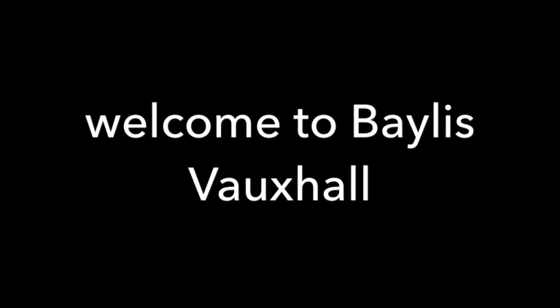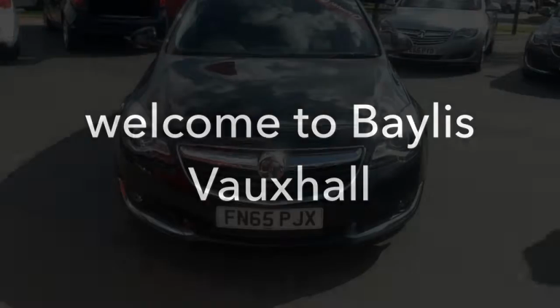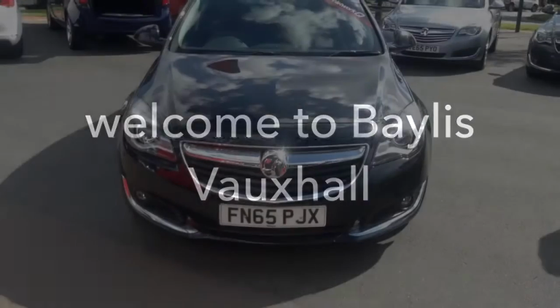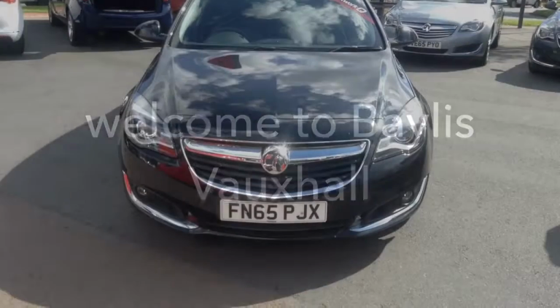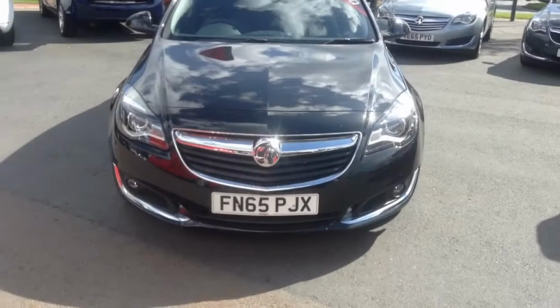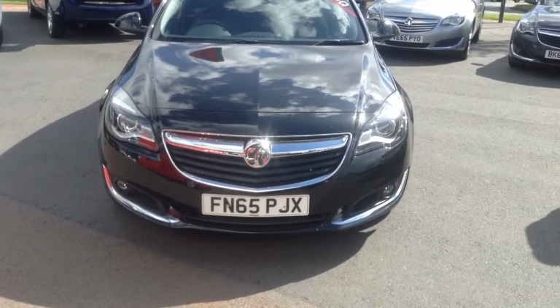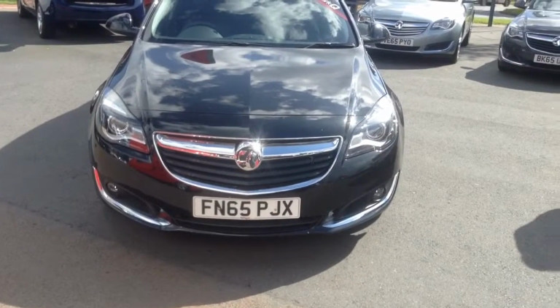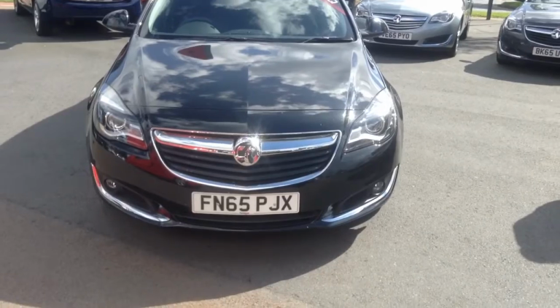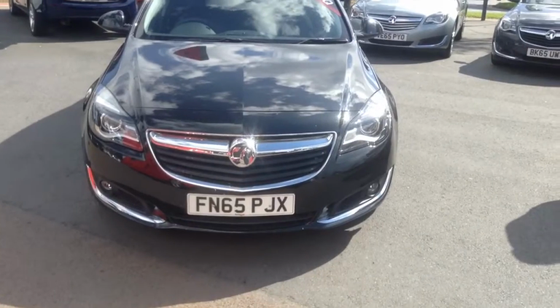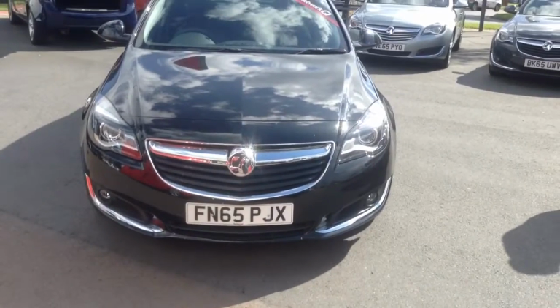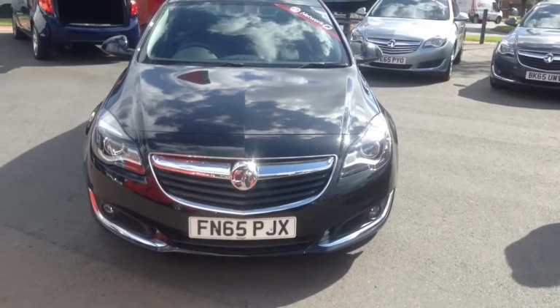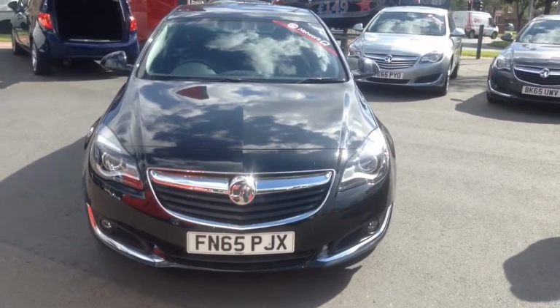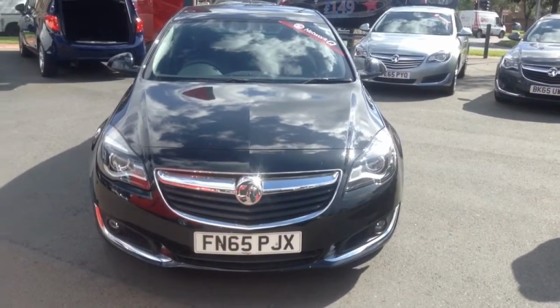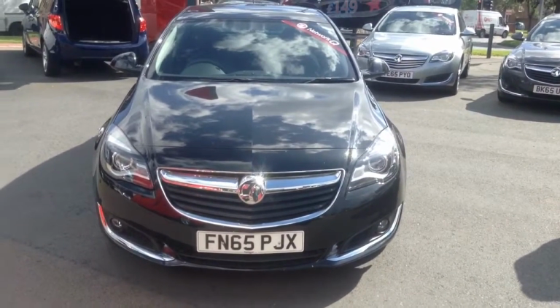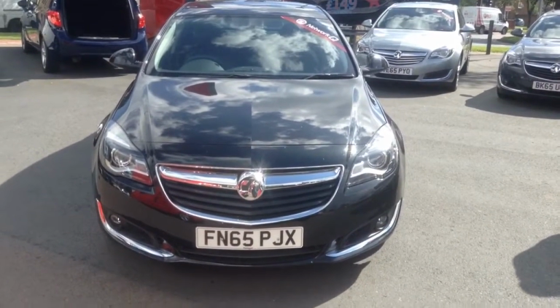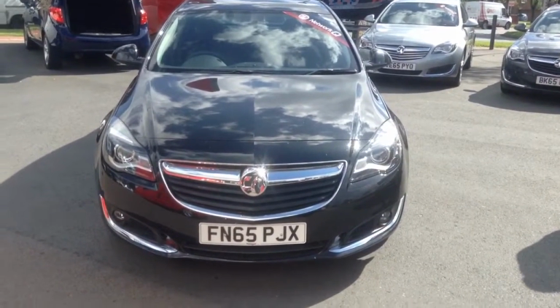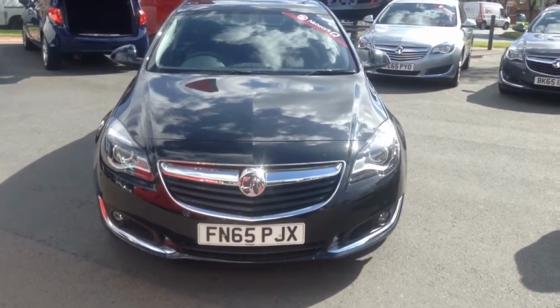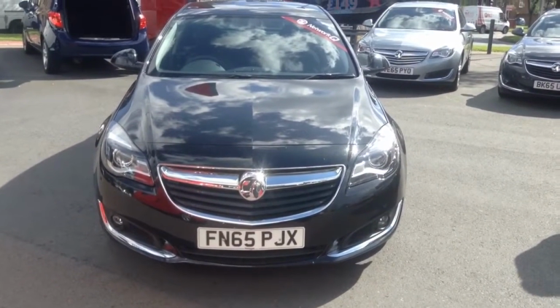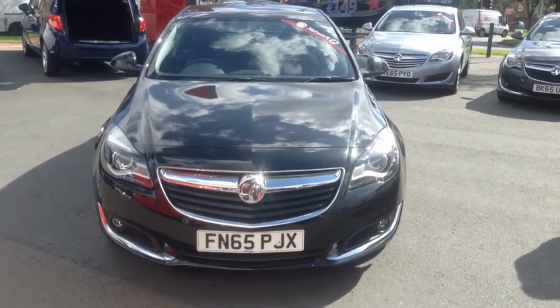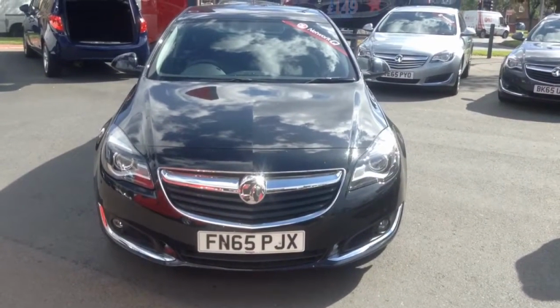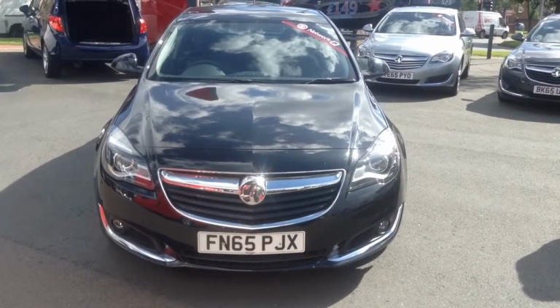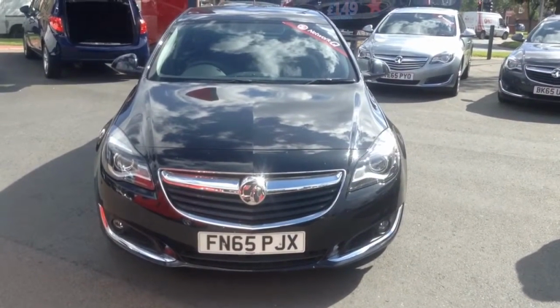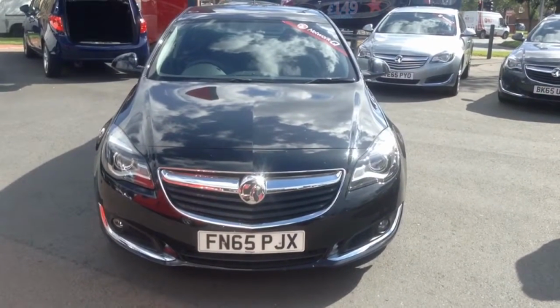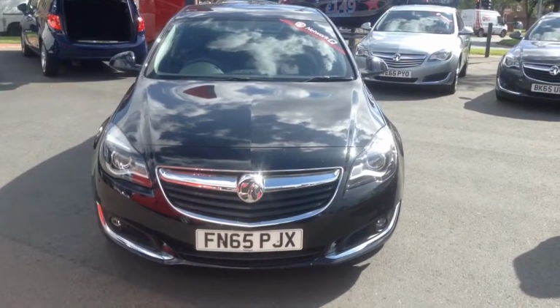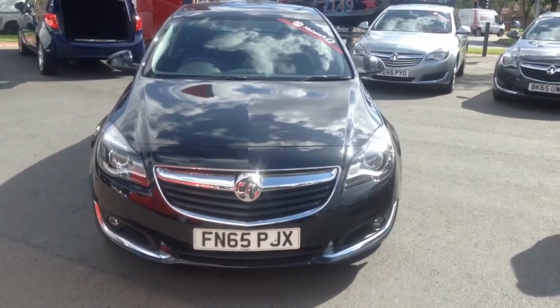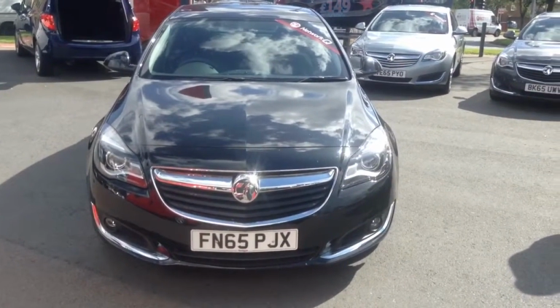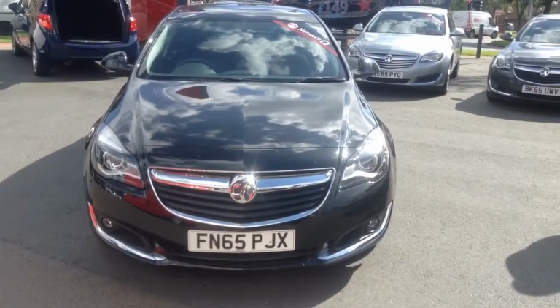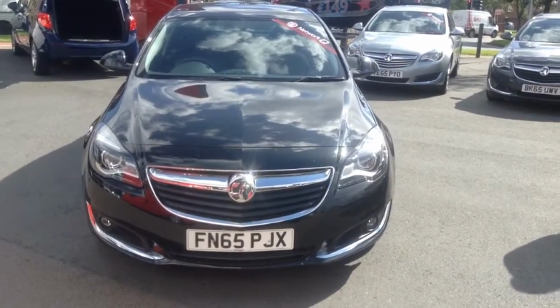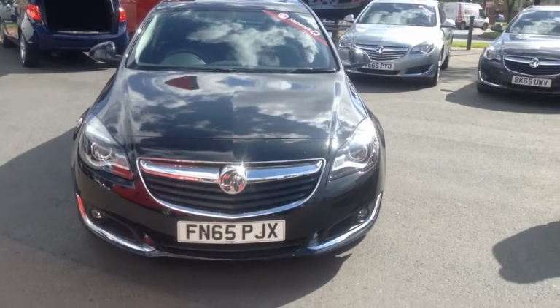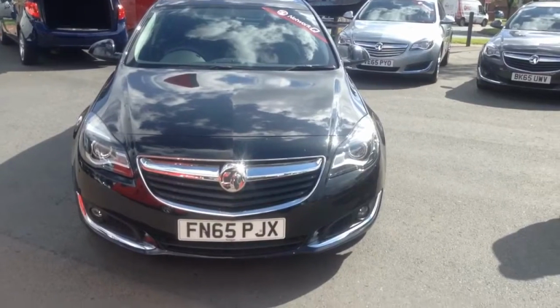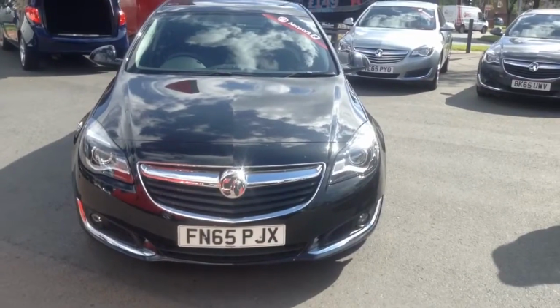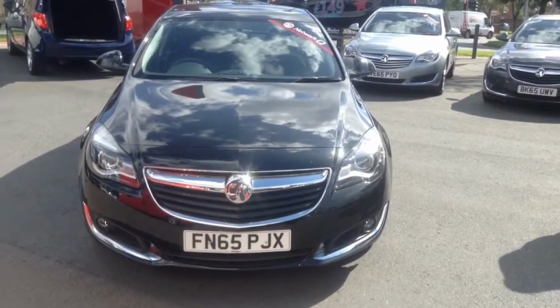Hello, welcome to Bayless Vauxhall Cheltenham. Today you're looking at a 2015 Vauxhall Insignia 1.8 petrol SRI.